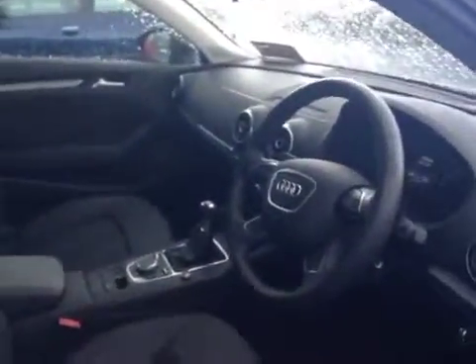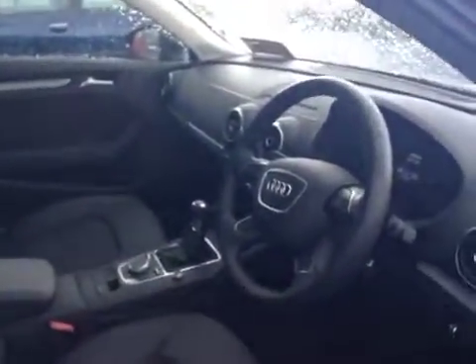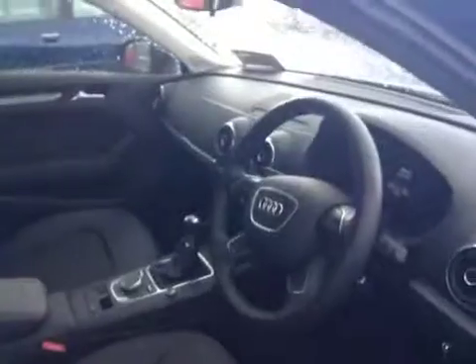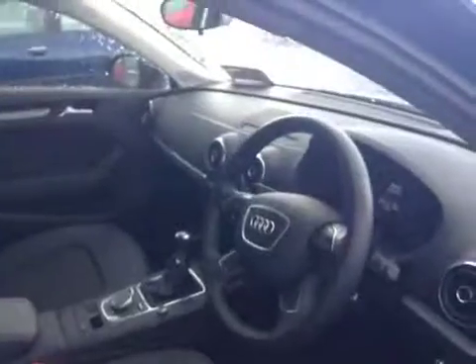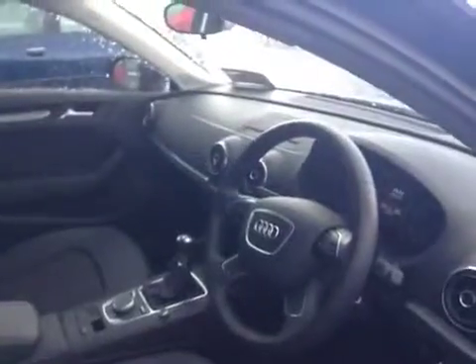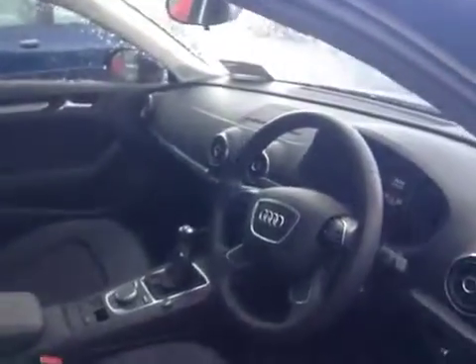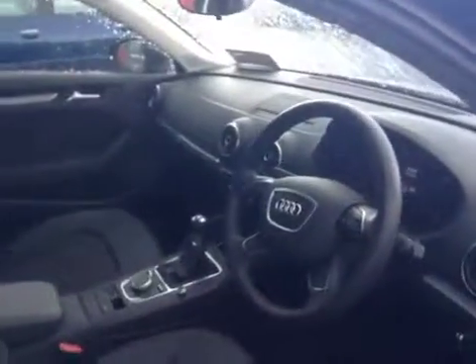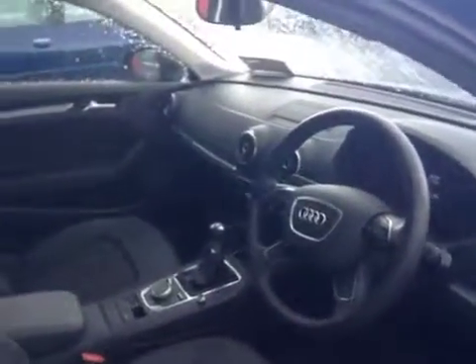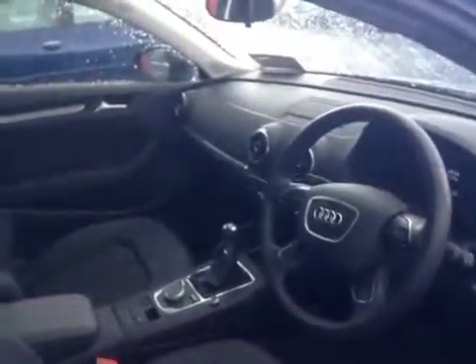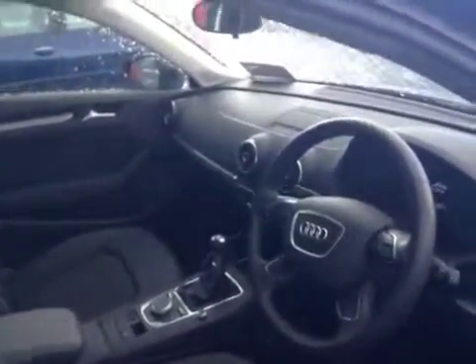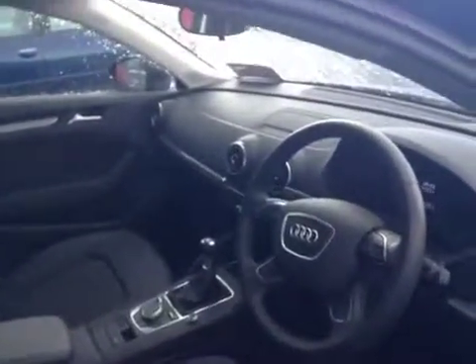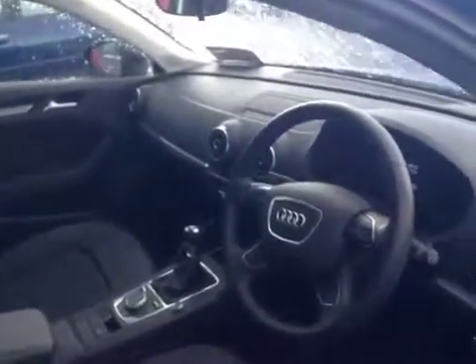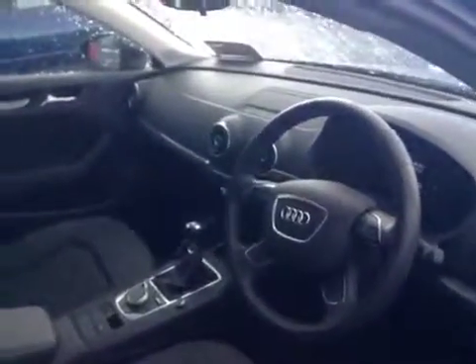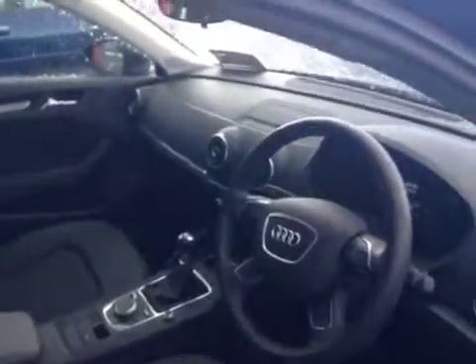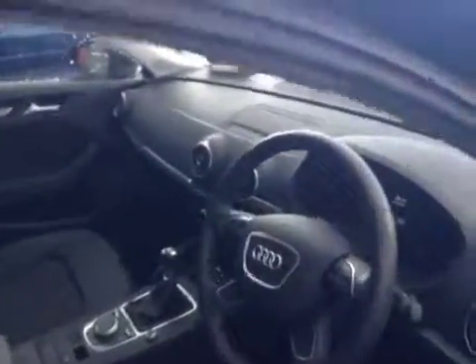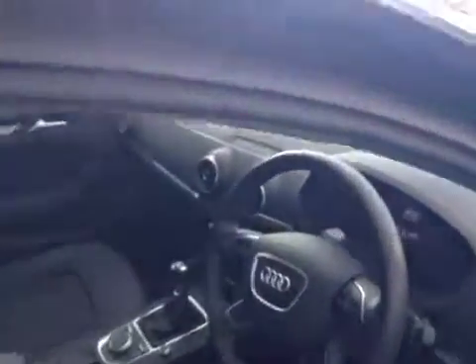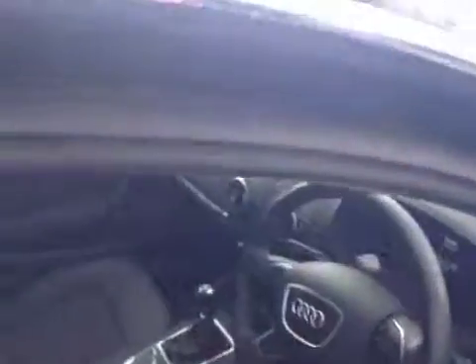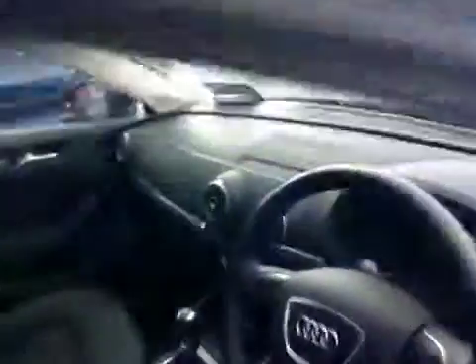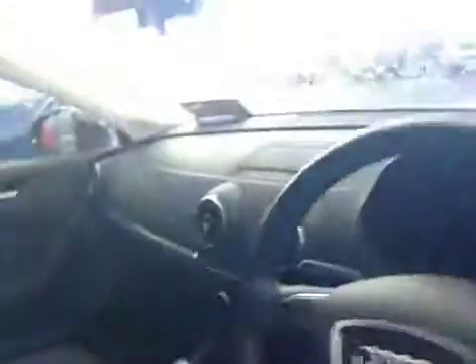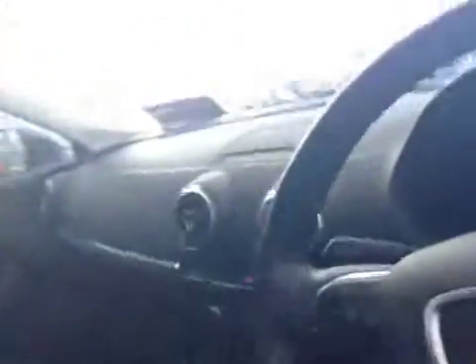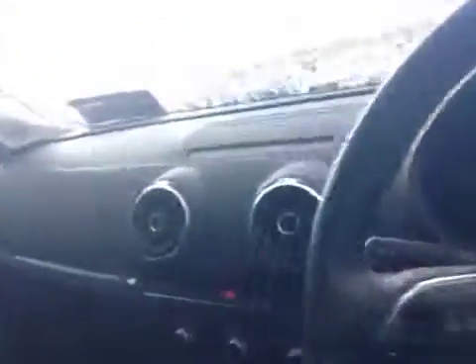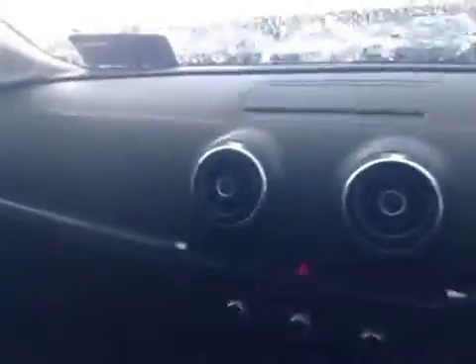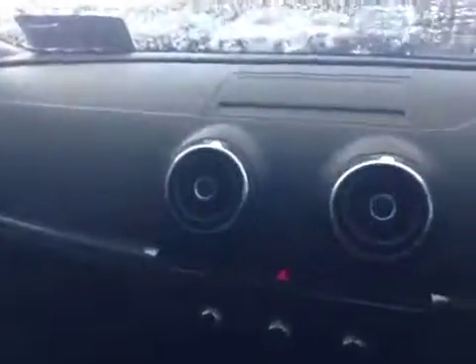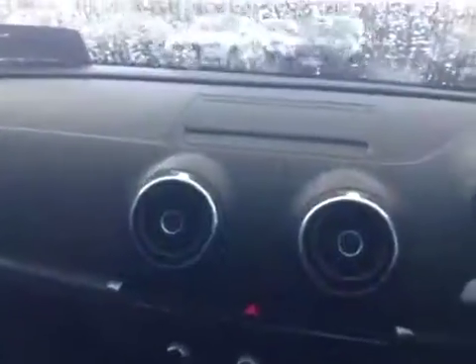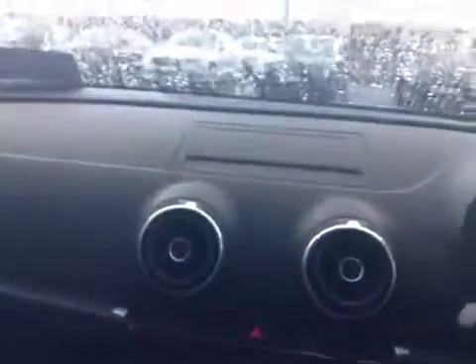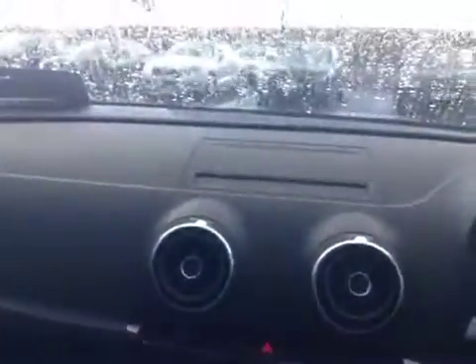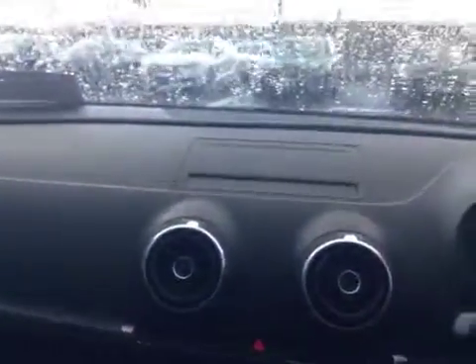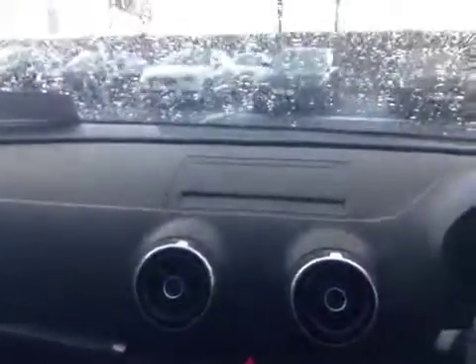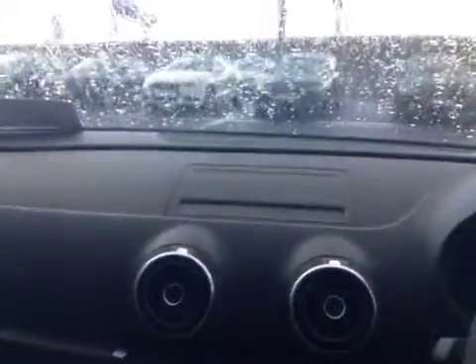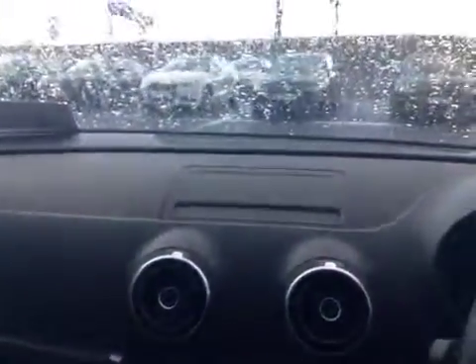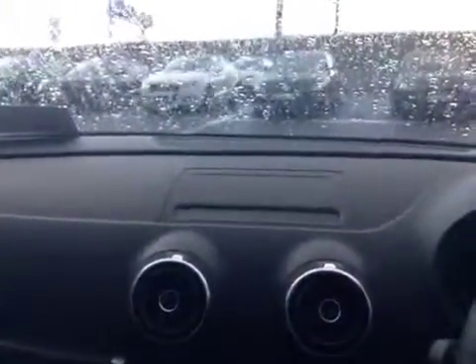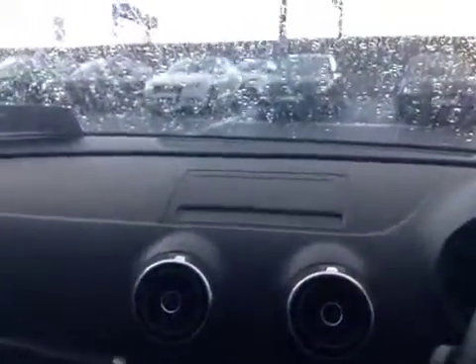It has a multifunction leather steering wheel, 6-speed manual gearbox, and of course the retractable multimedia interface screen.